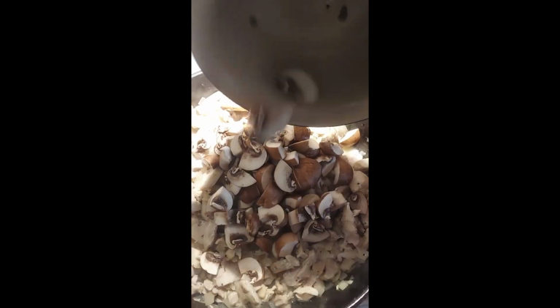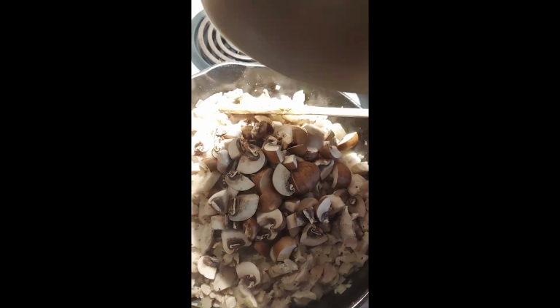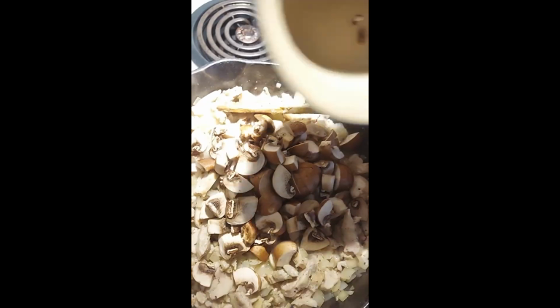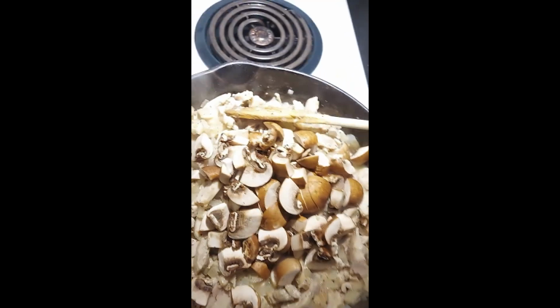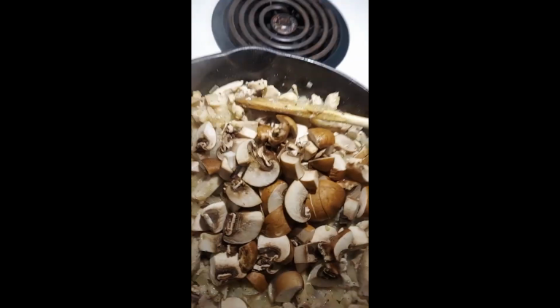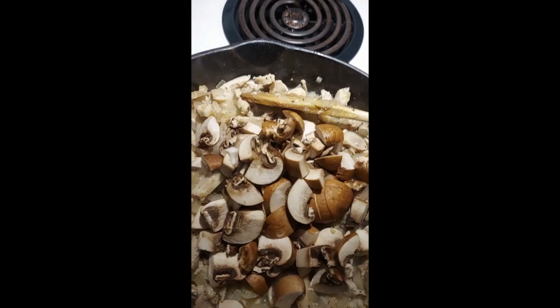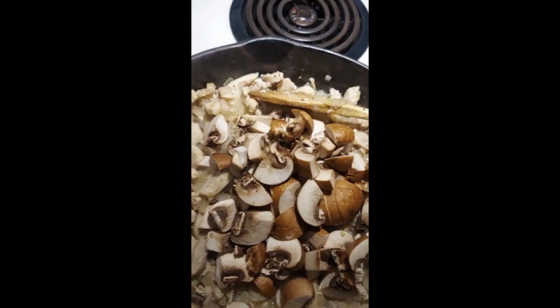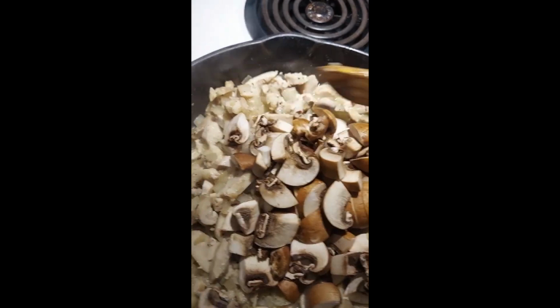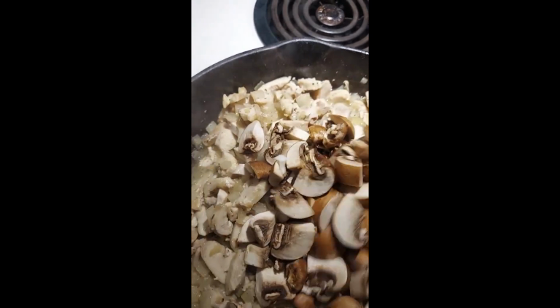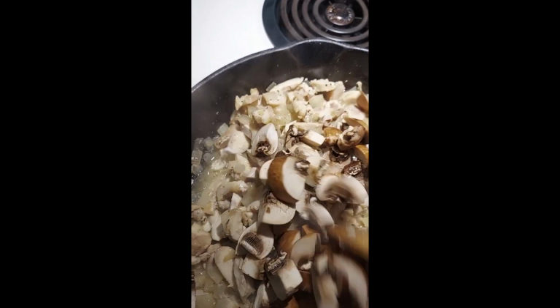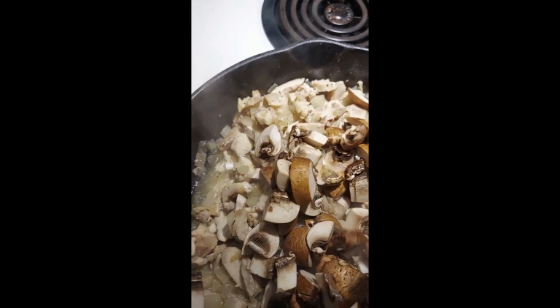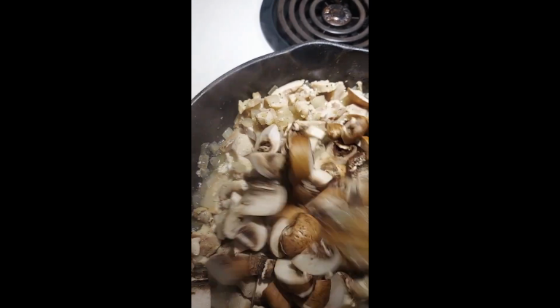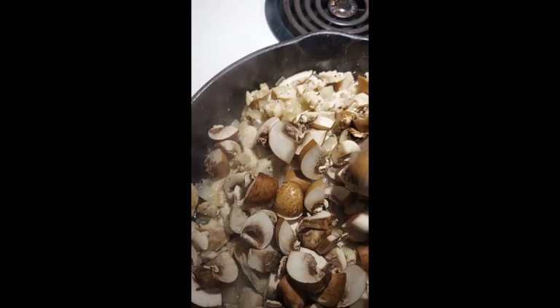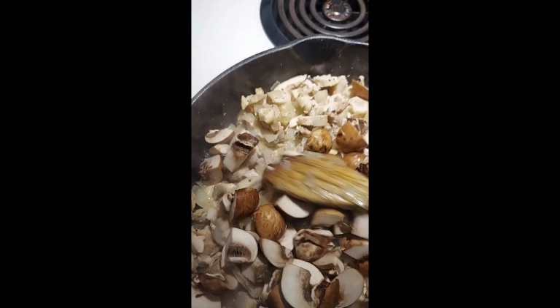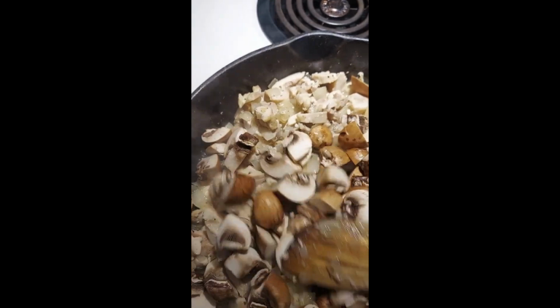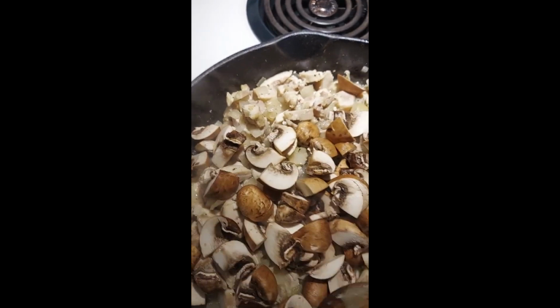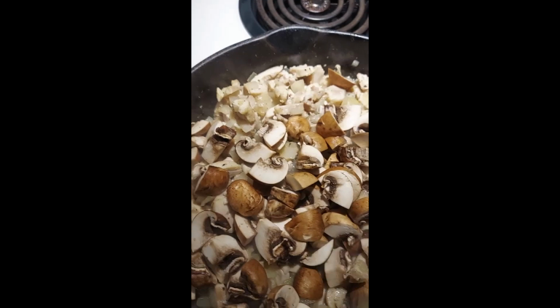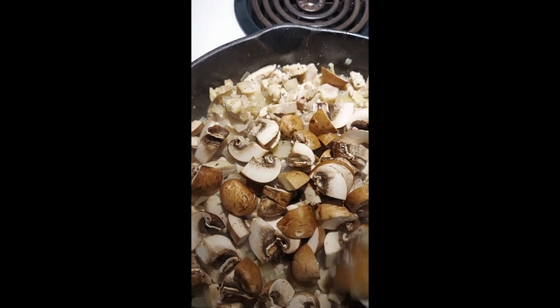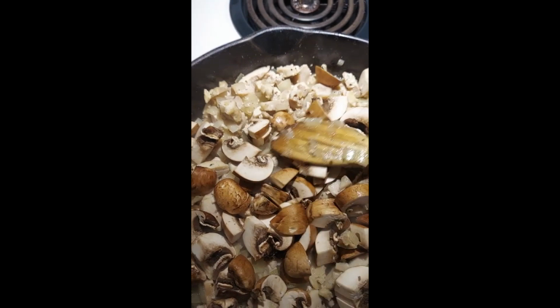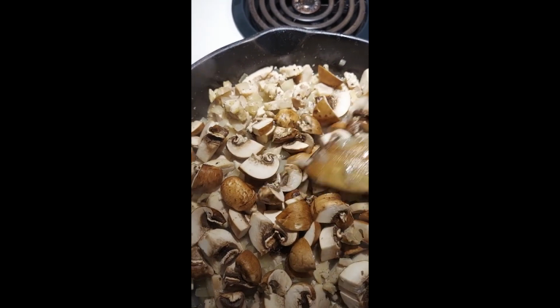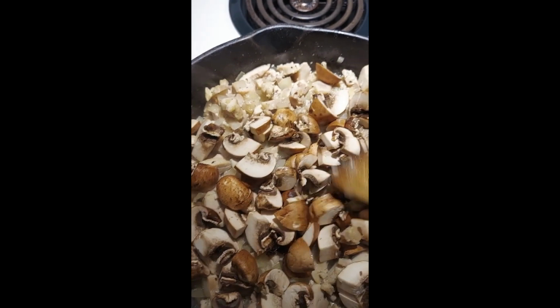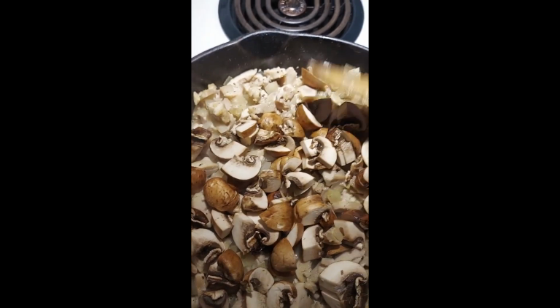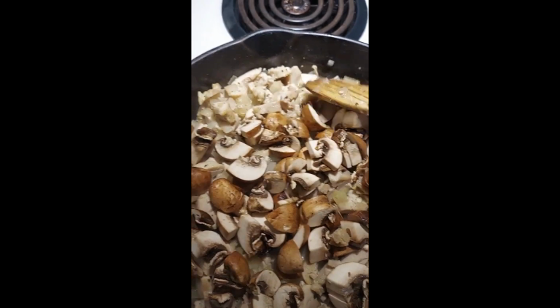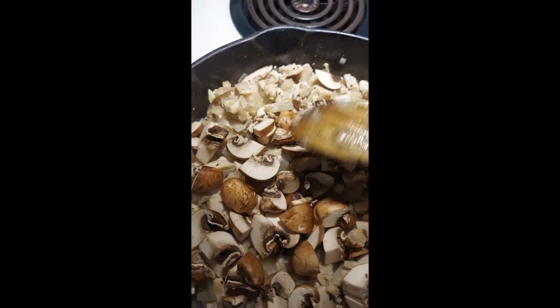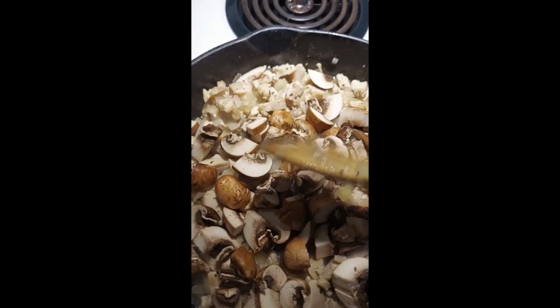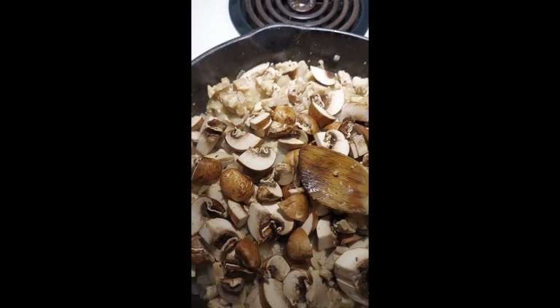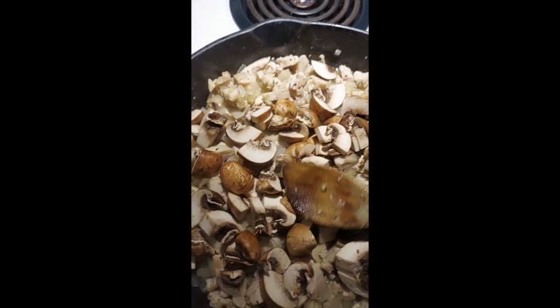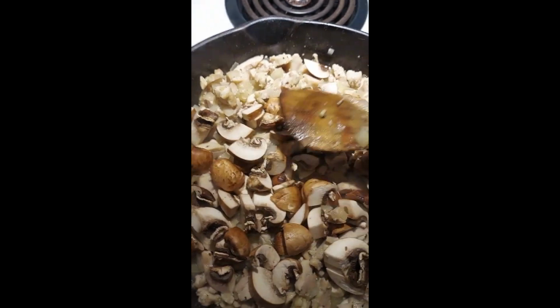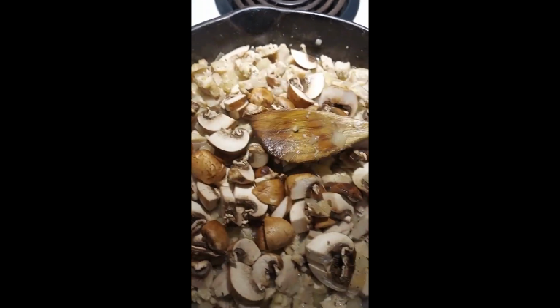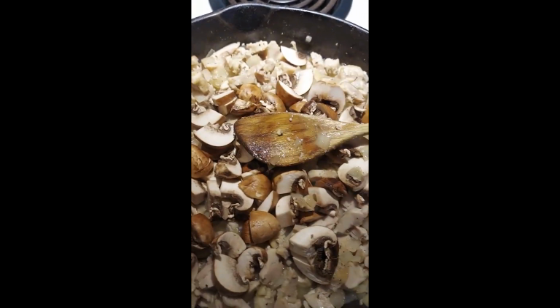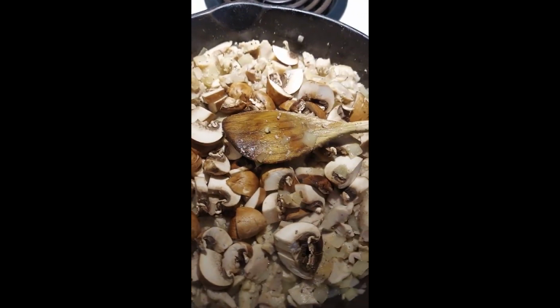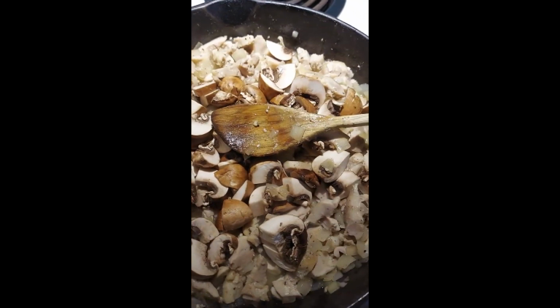There we go — mushrooms go on top. Now I'm going to put a piece of foil on top of this just enough to let that steam and let it cook a bit.